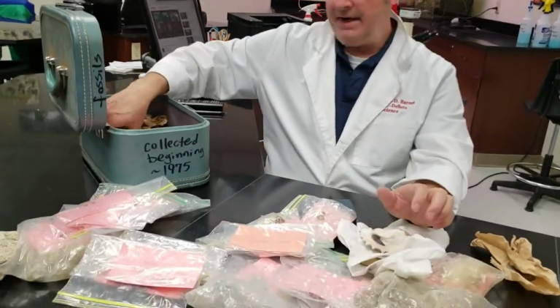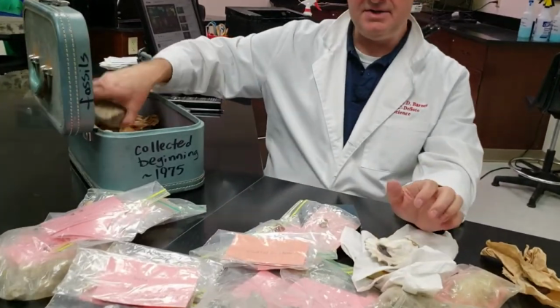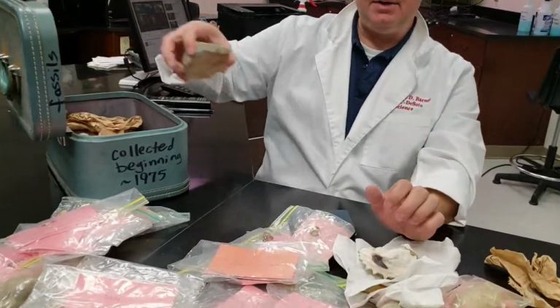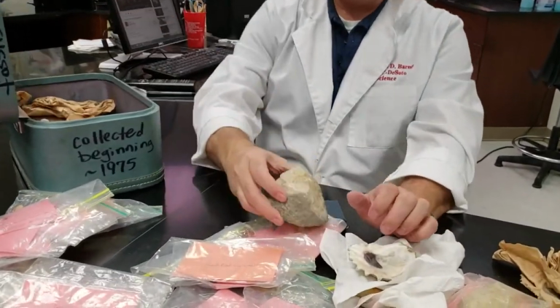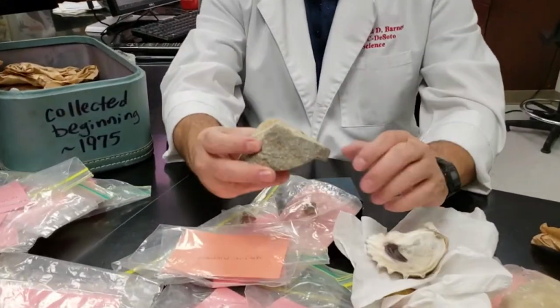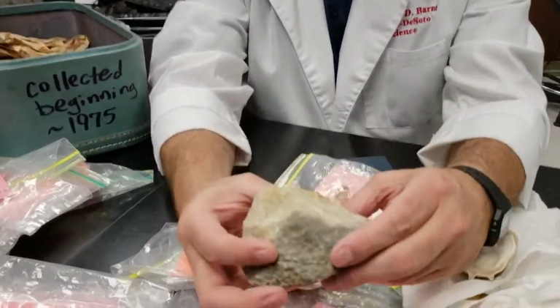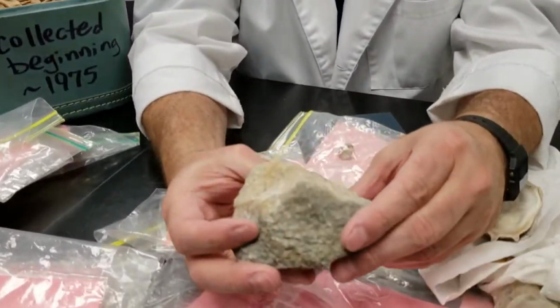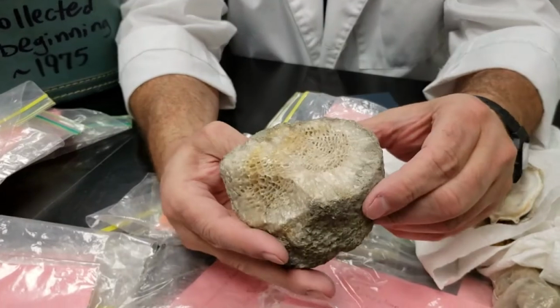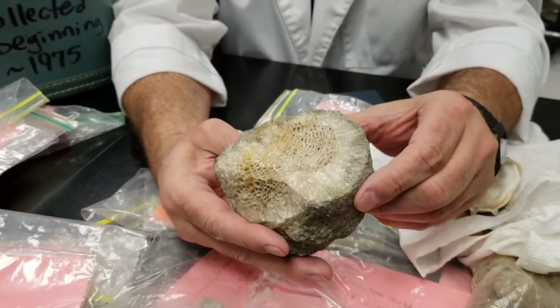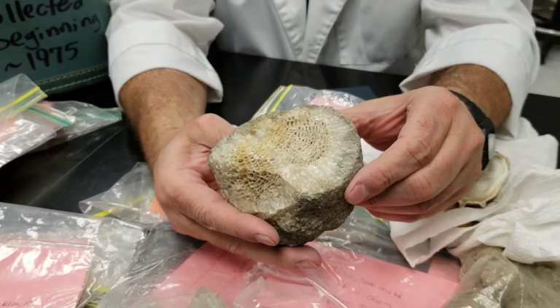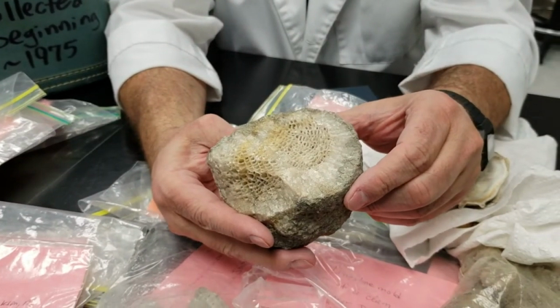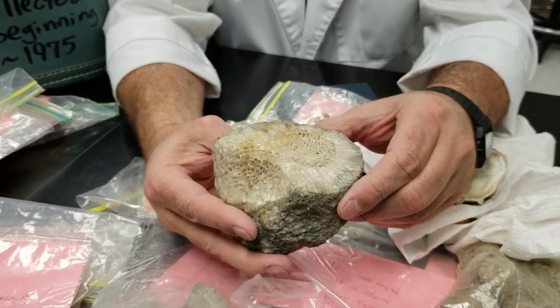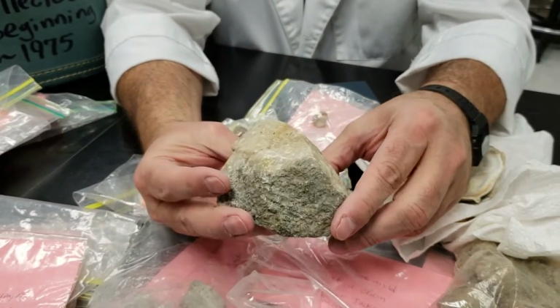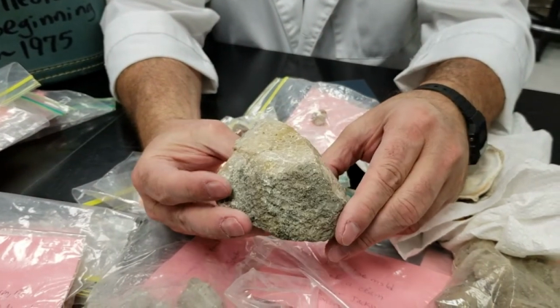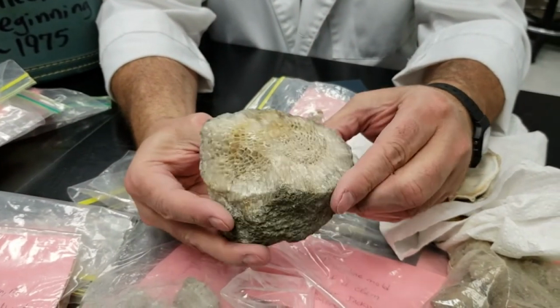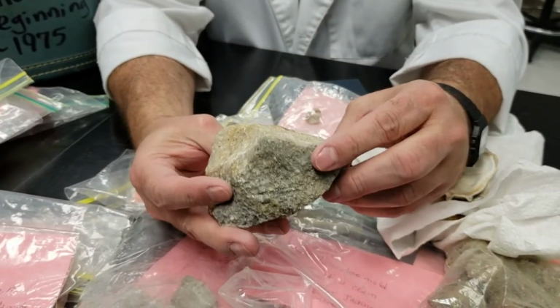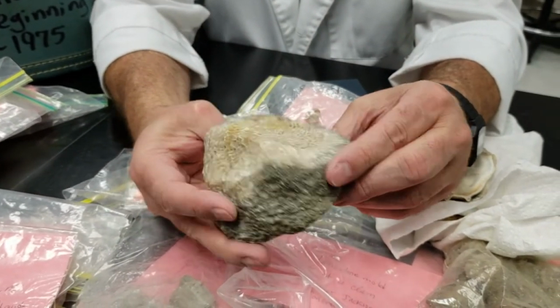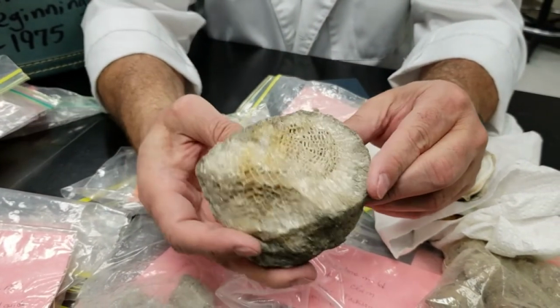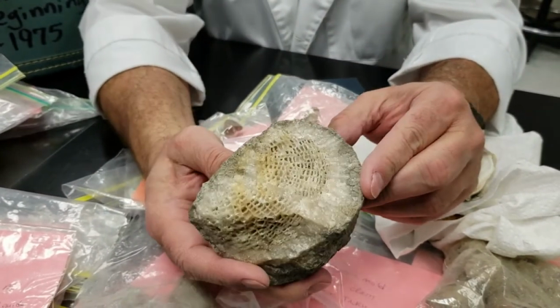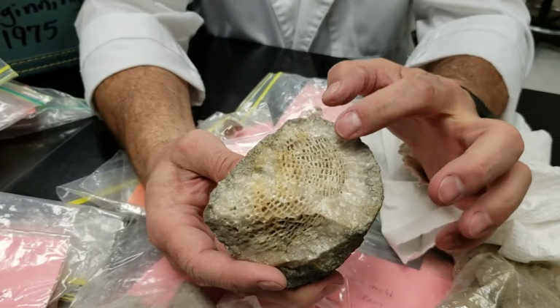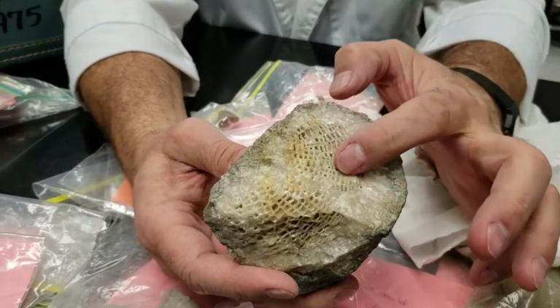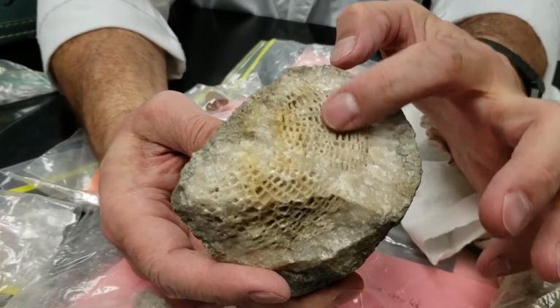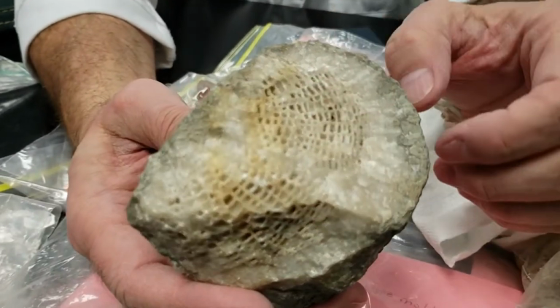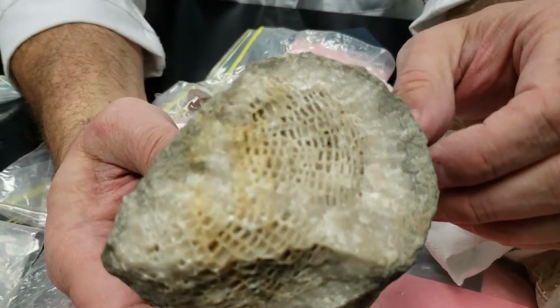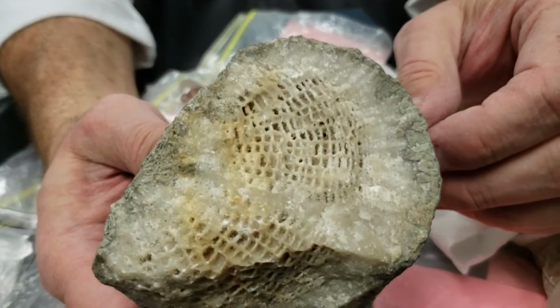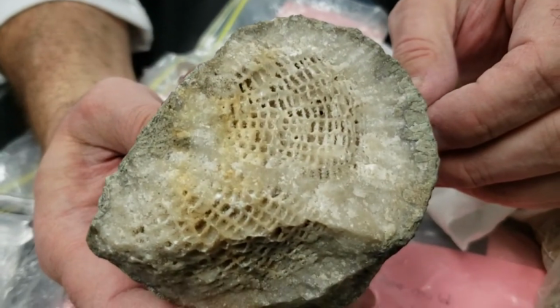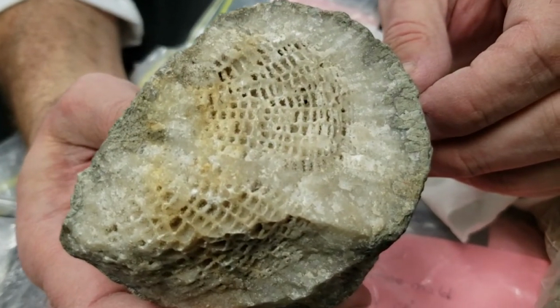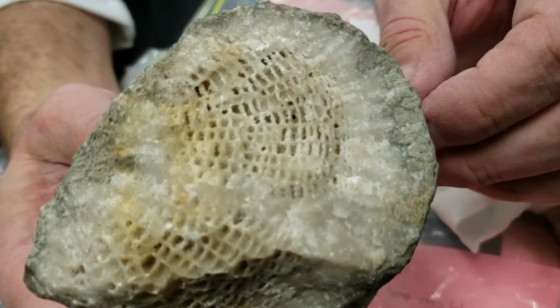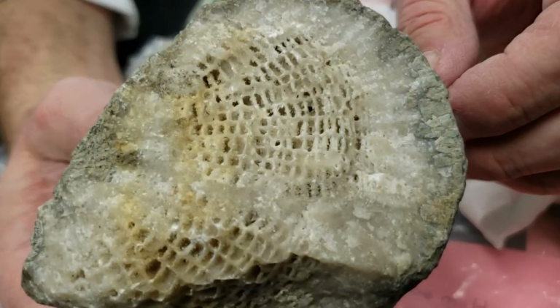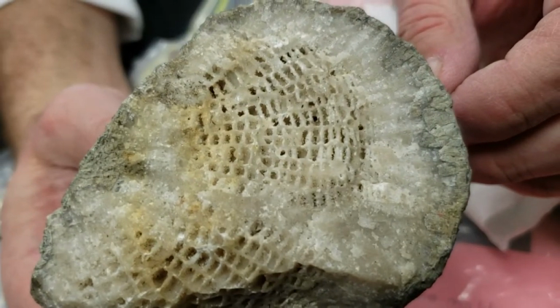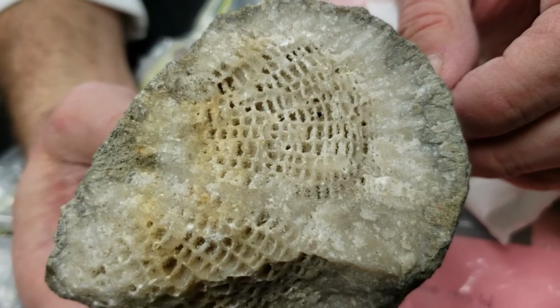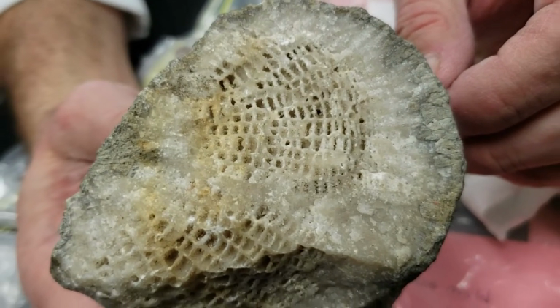Here is a larger version of that favosites — that honeycomb coral I was showing you a minute ago. Those were other smaller pieces. If you look really close at it, you can actually see a crystalline structure inside. It's really kind of pretty up close.